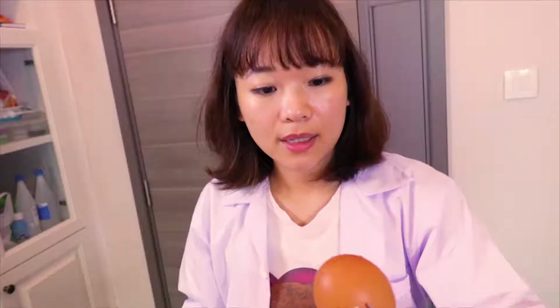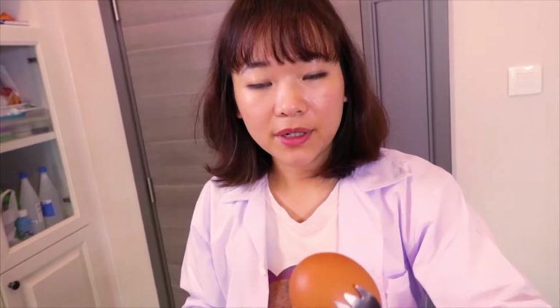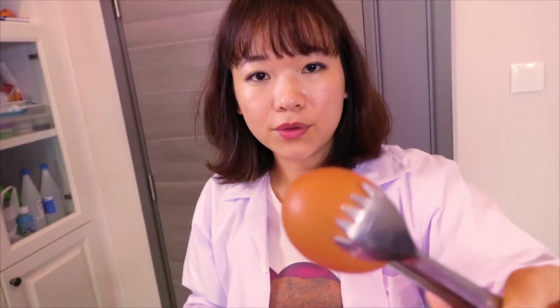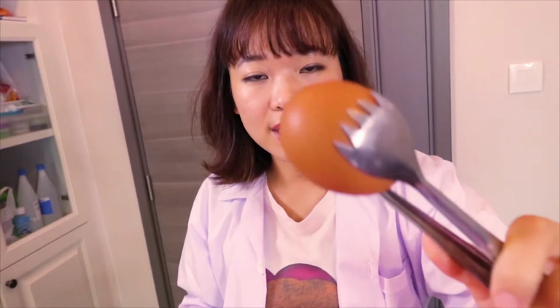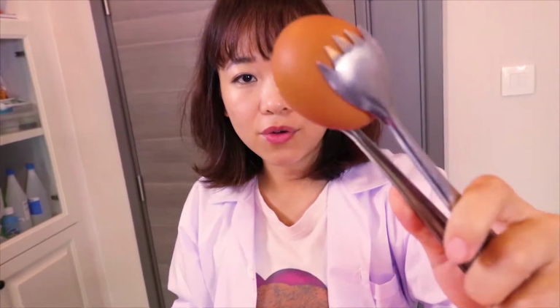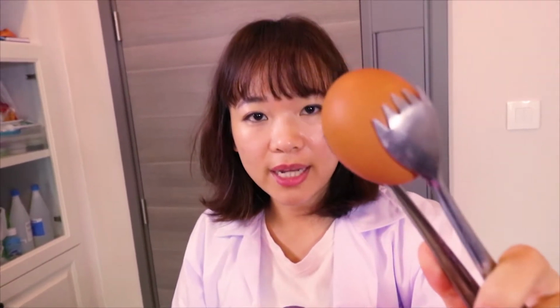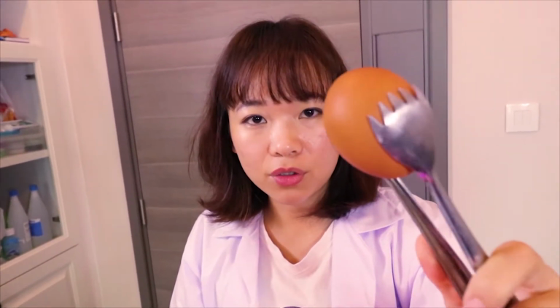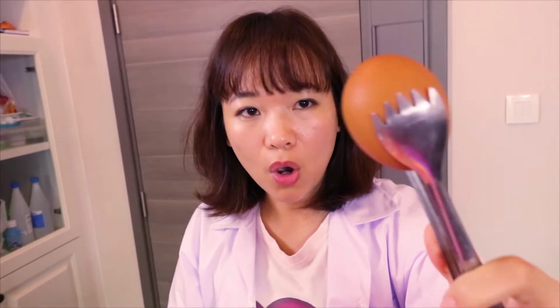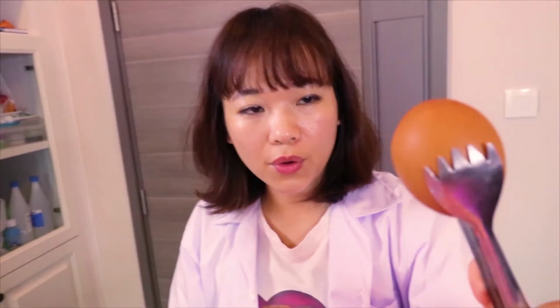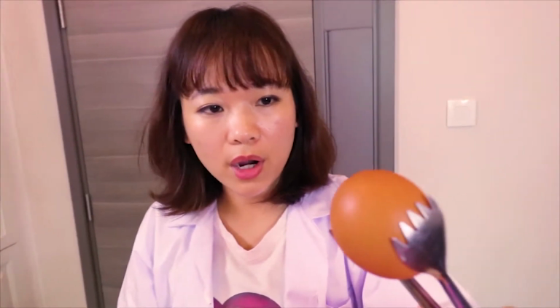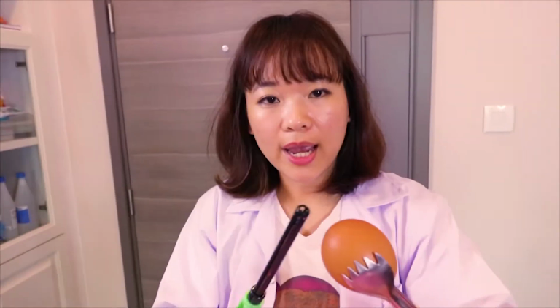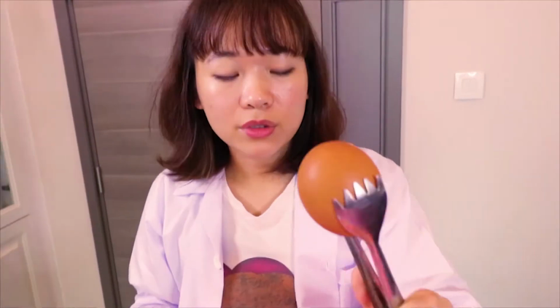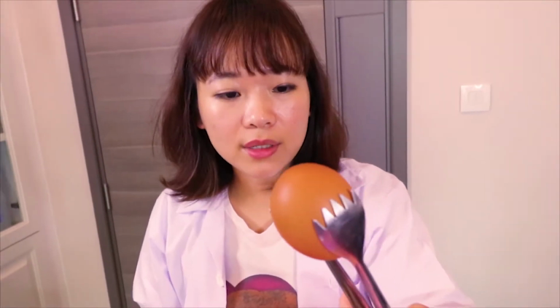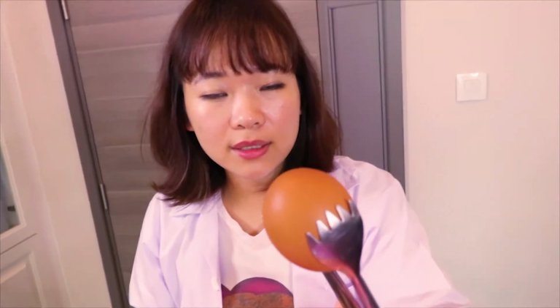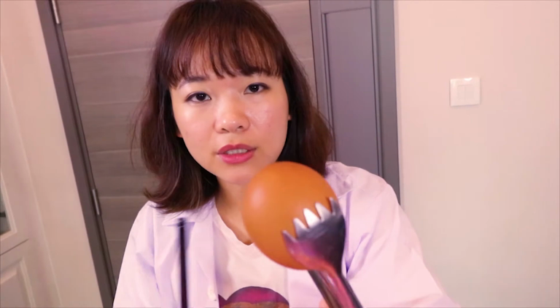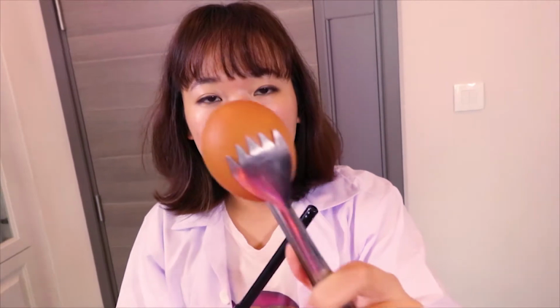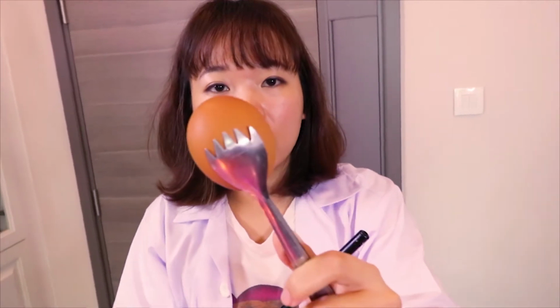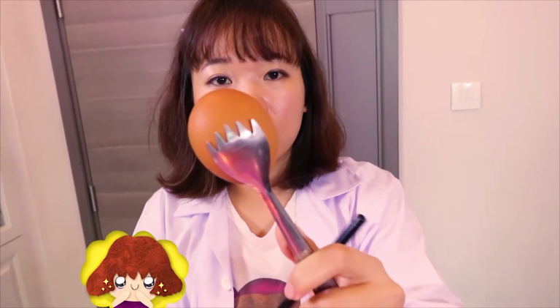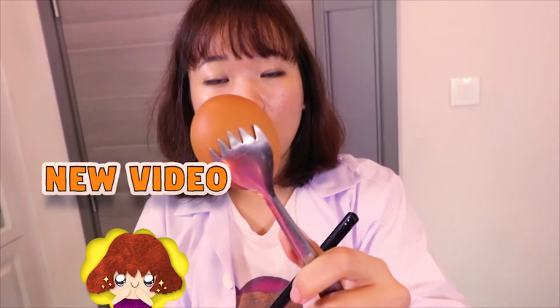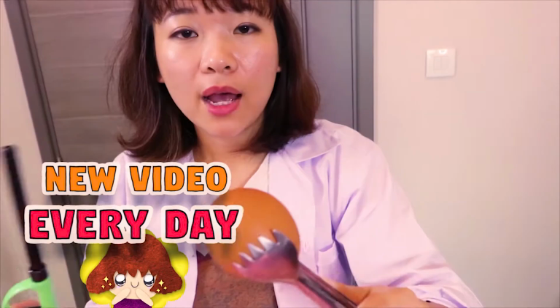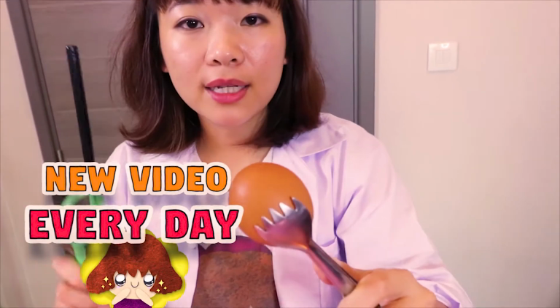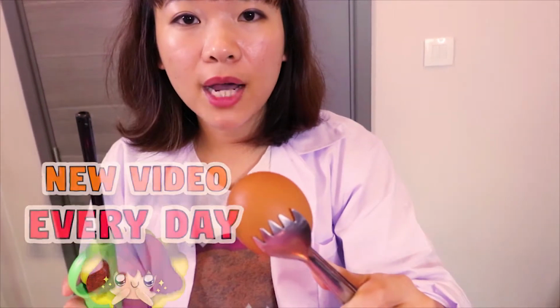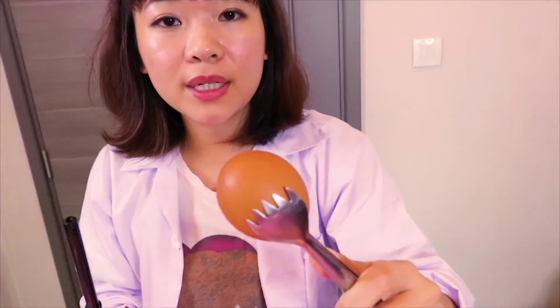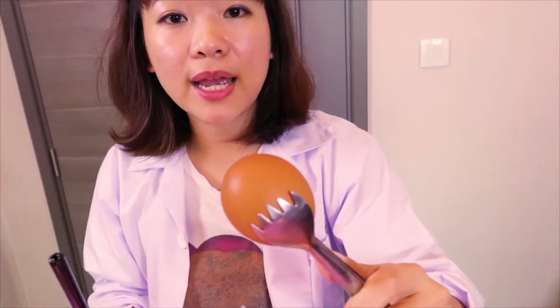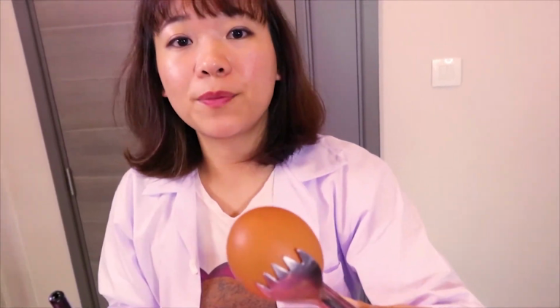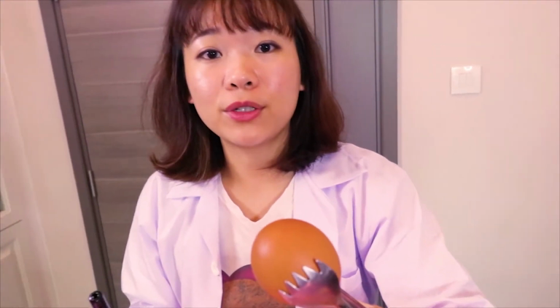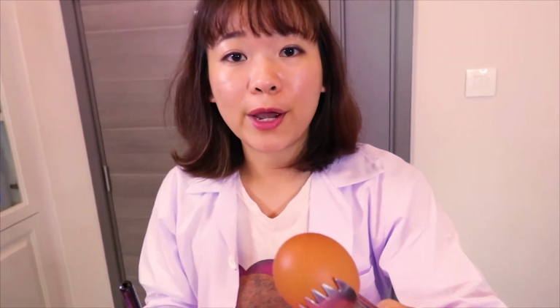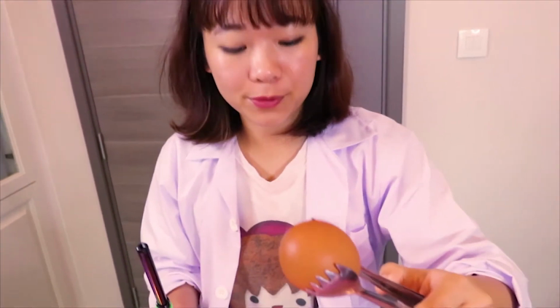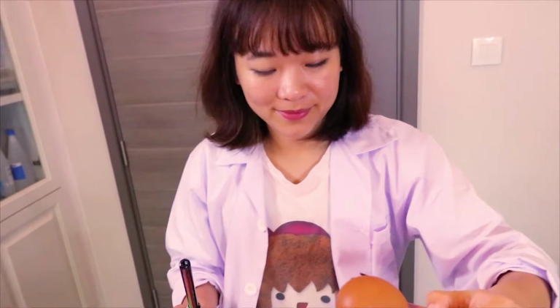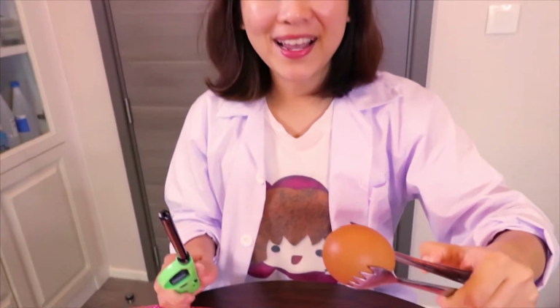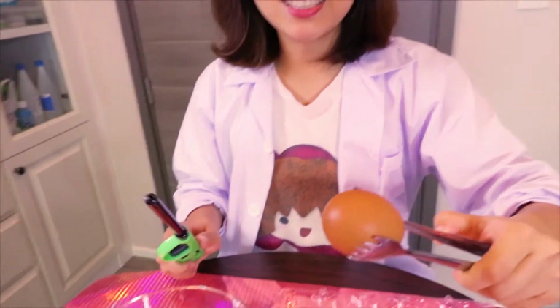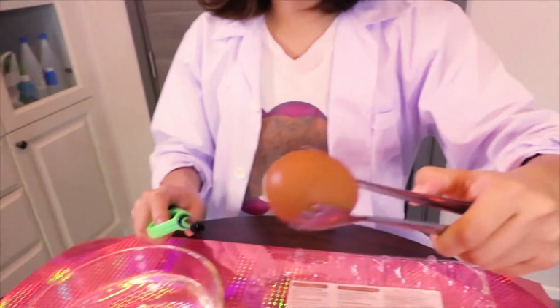First, you need your clip to hold your egg. I strongly suggest you wear protection, and please ask your parent to help you. Okay, let's do it.